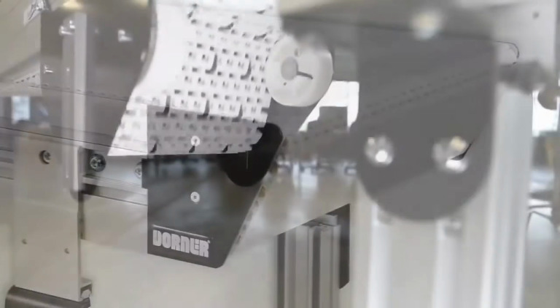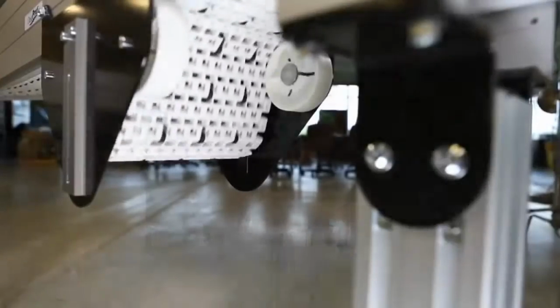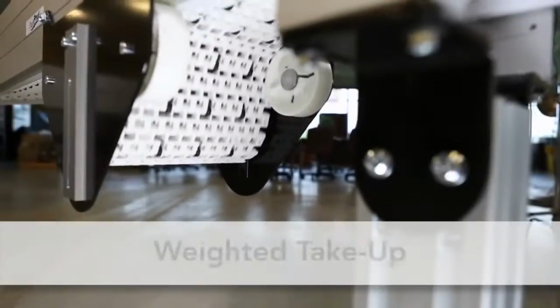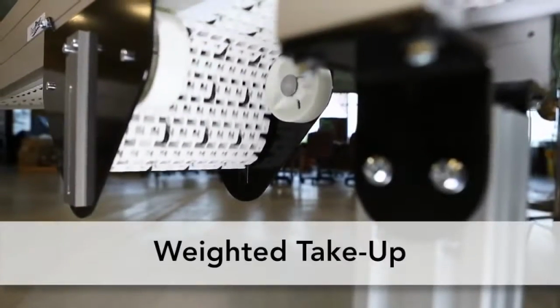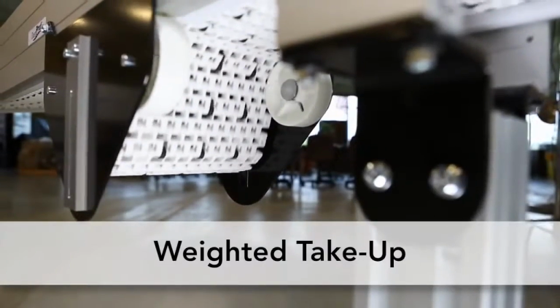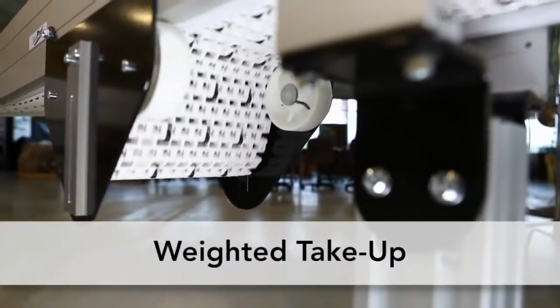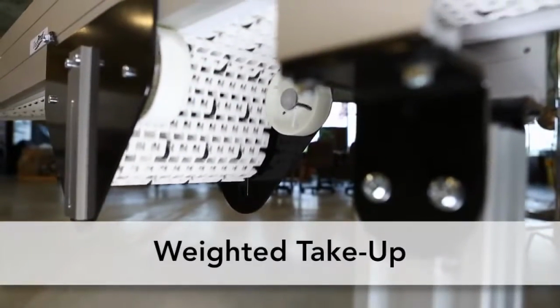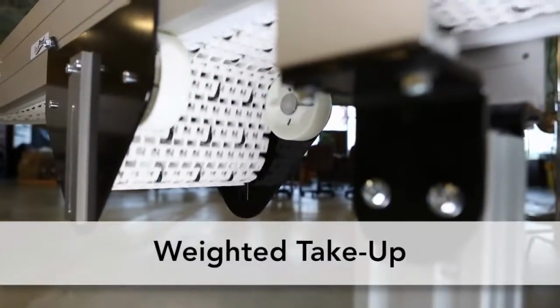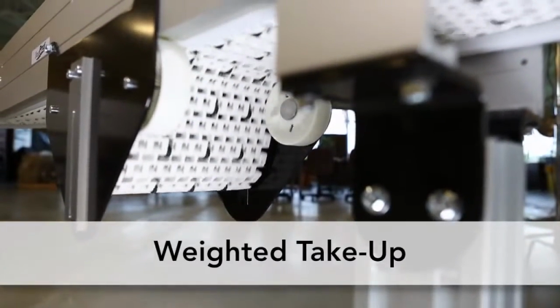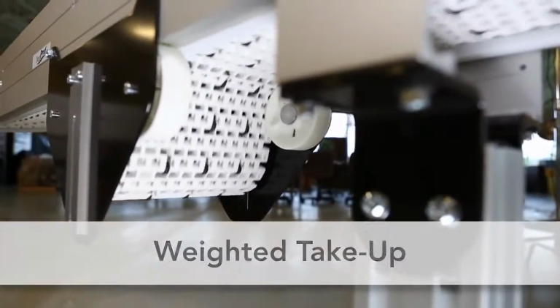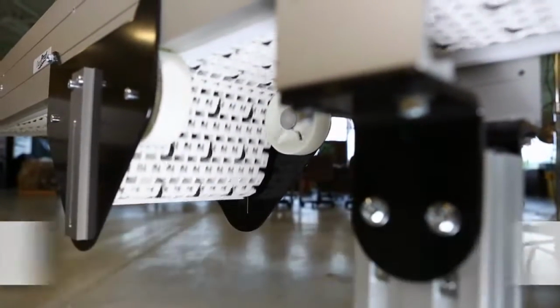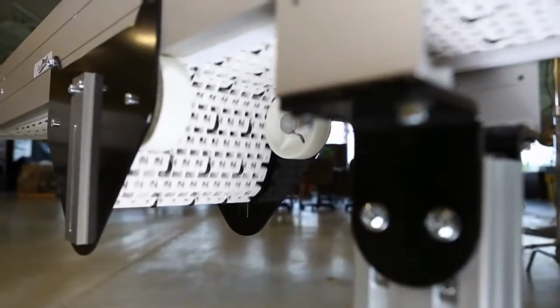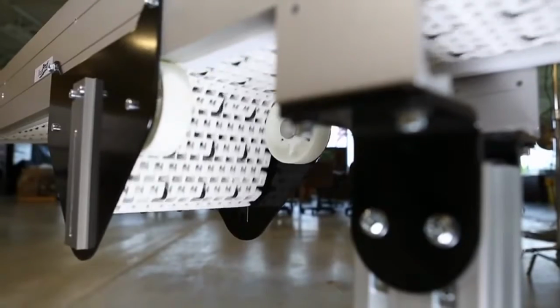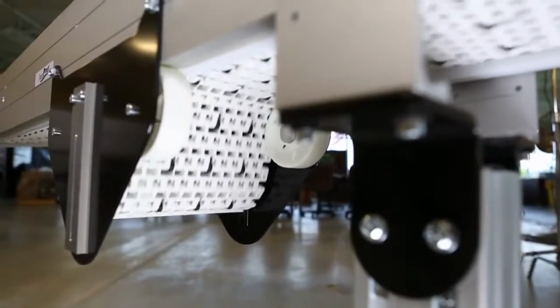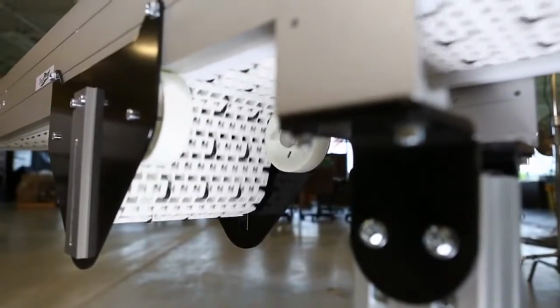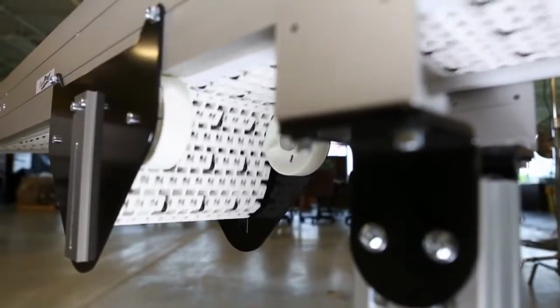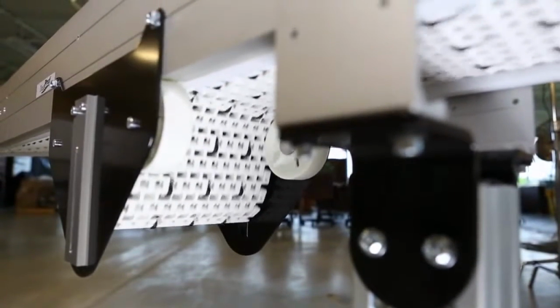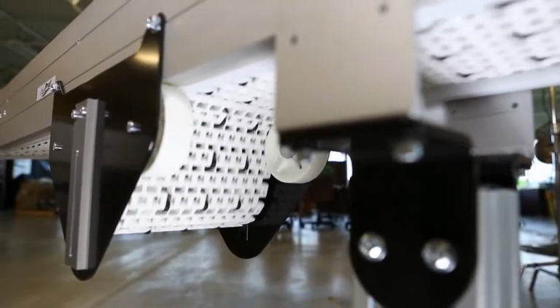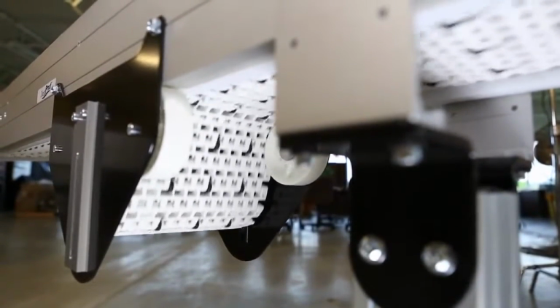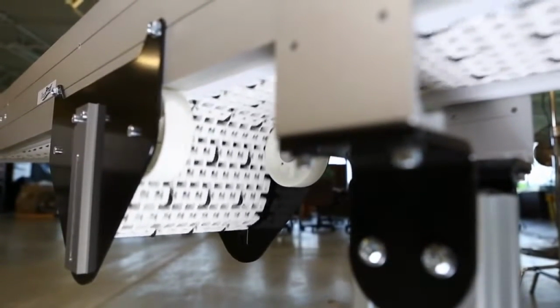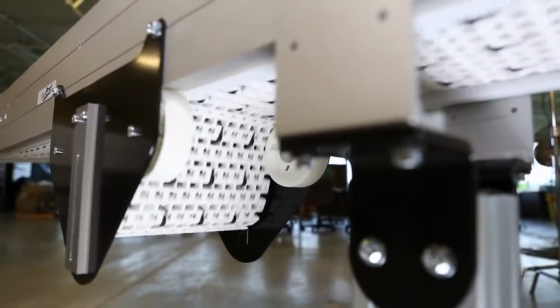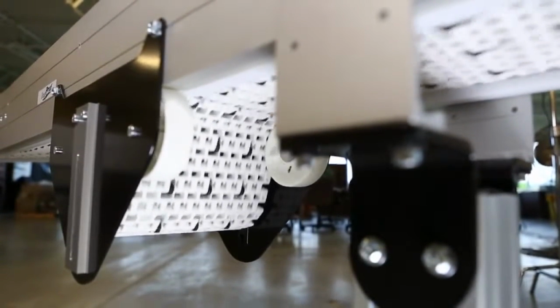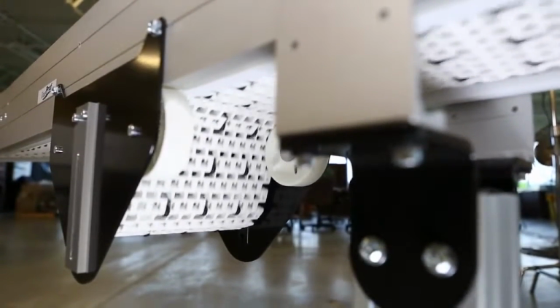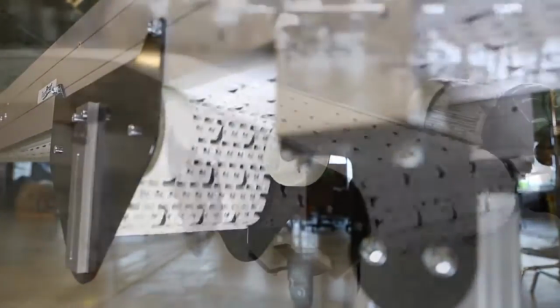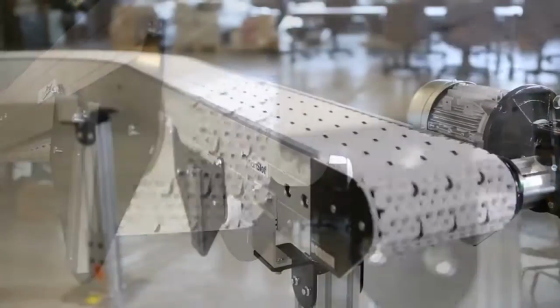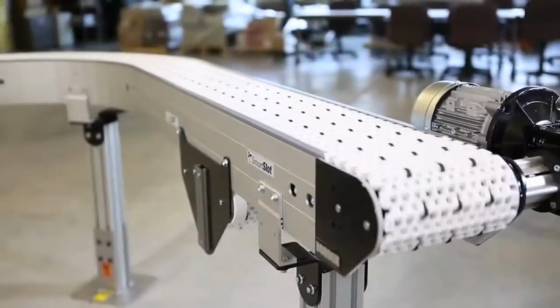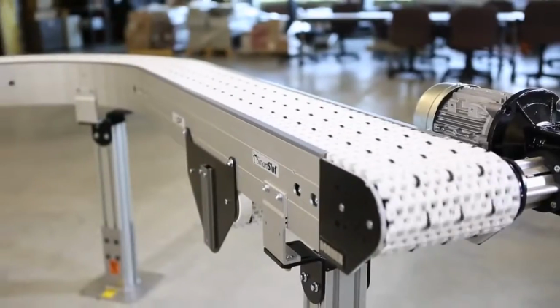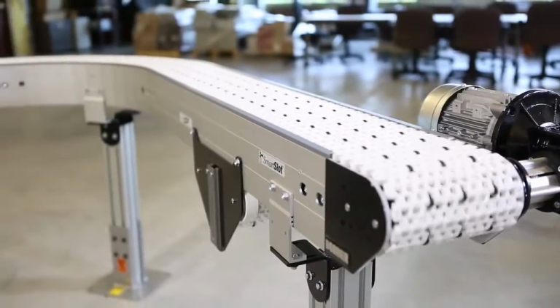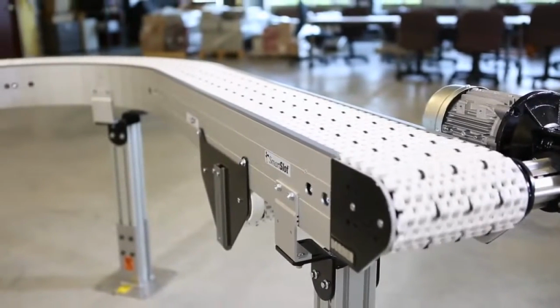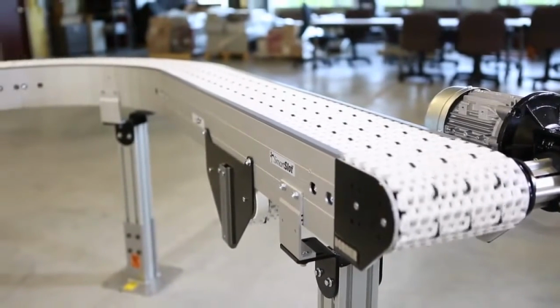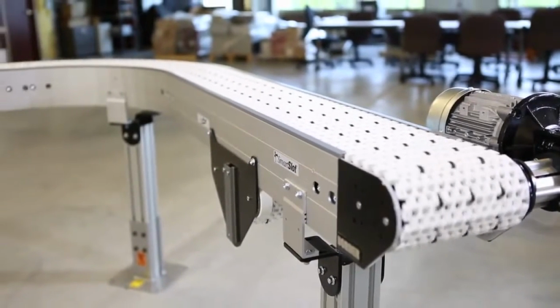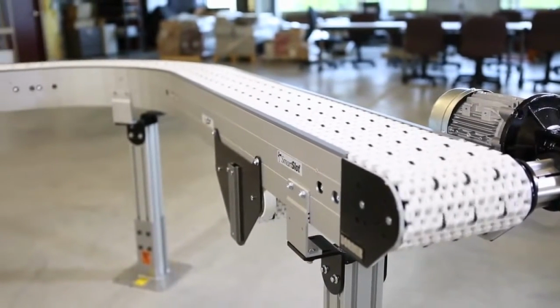The Compact Weighted Take-Up is standard on all curved conveyors and conveyors with nose bar transfers. It's designed to prevent catenary sag, eliminate potential pinch points for safety, and free up the end of the conveyor.